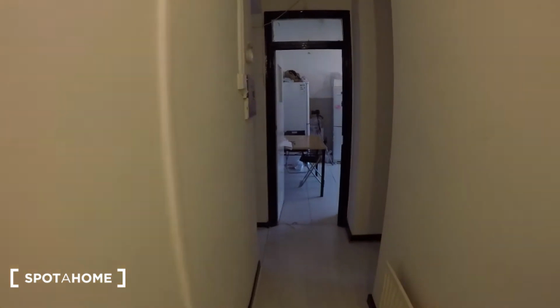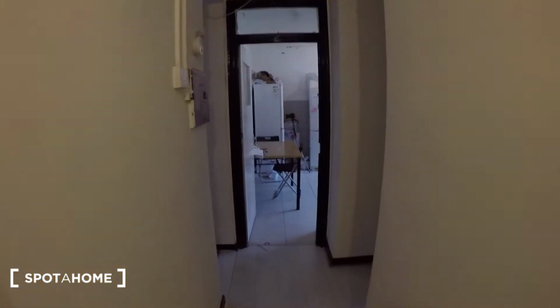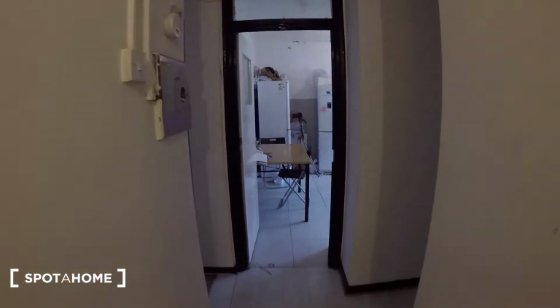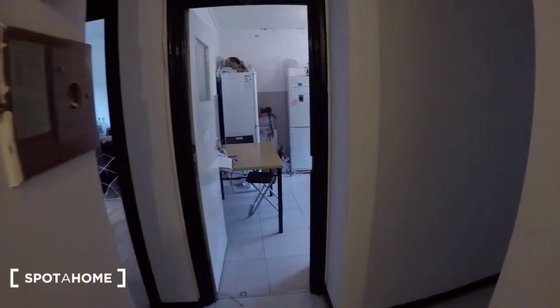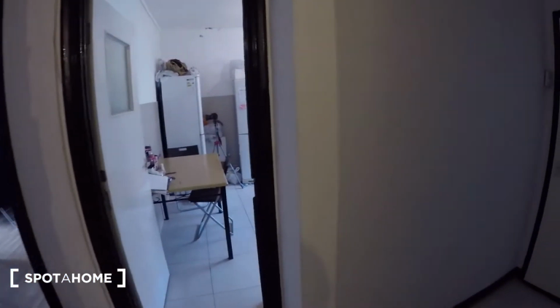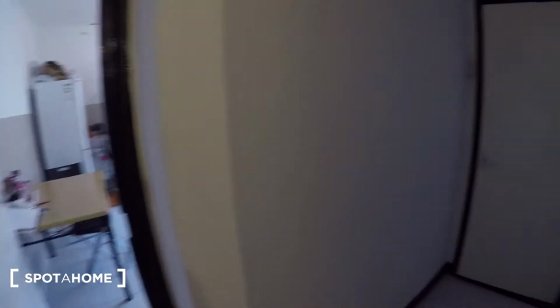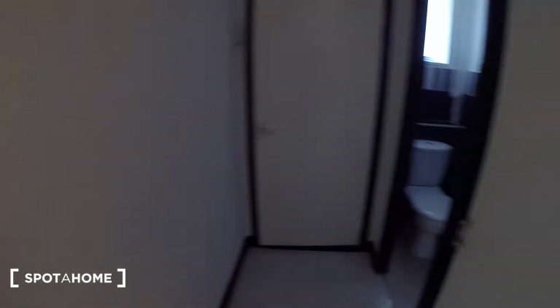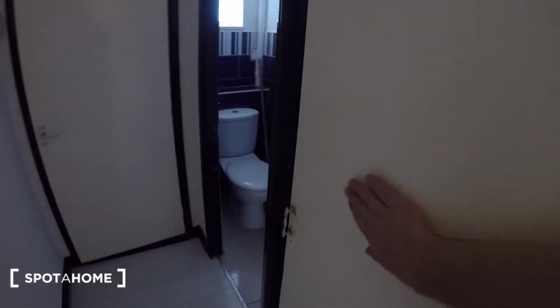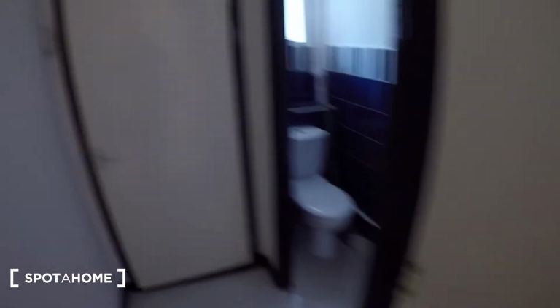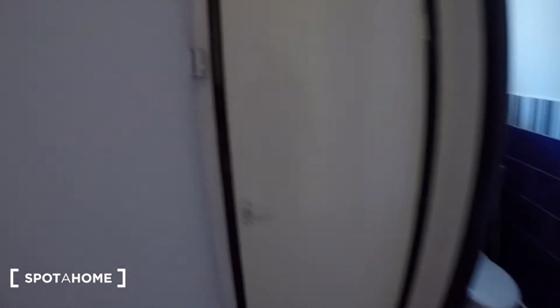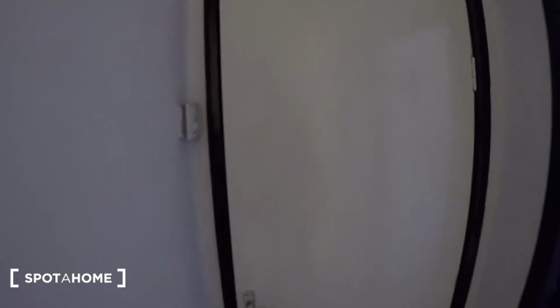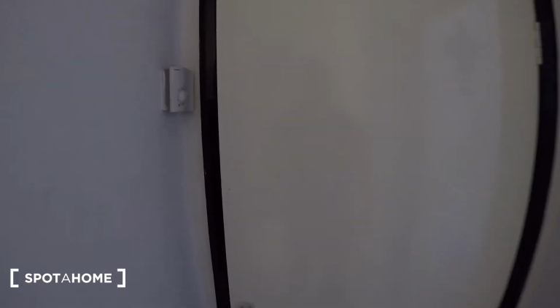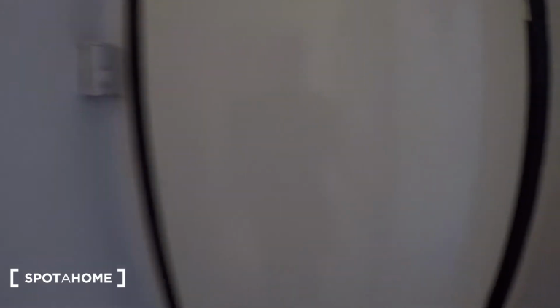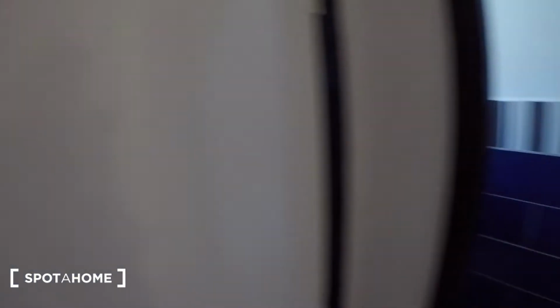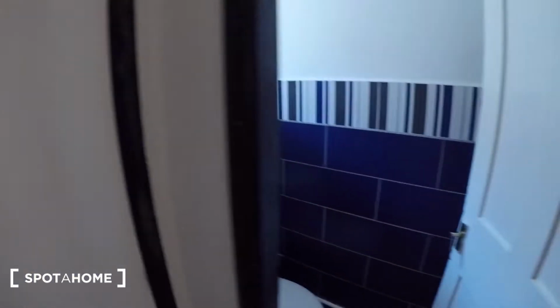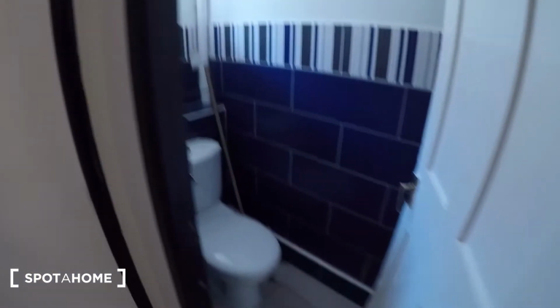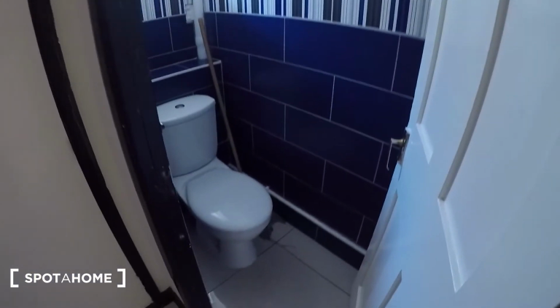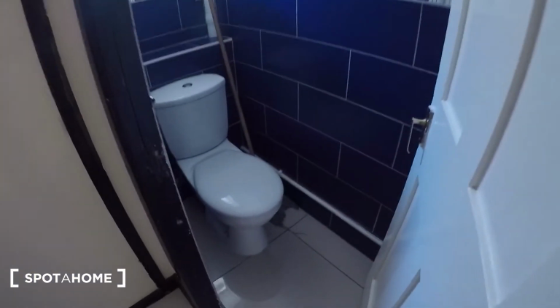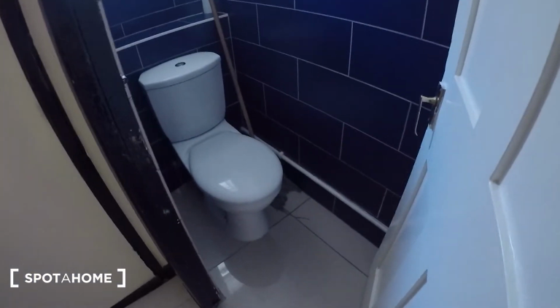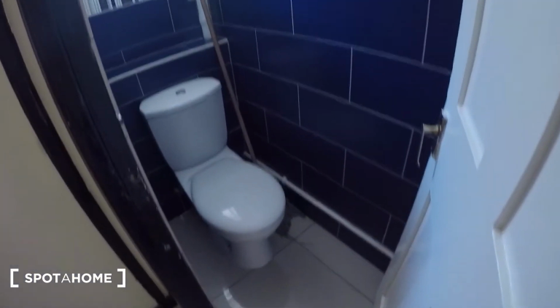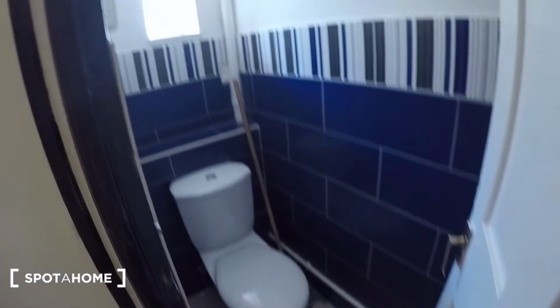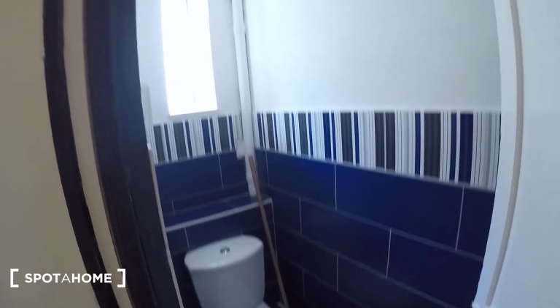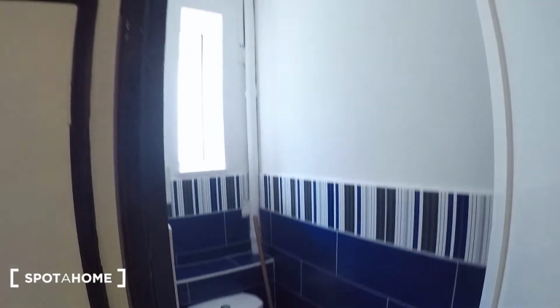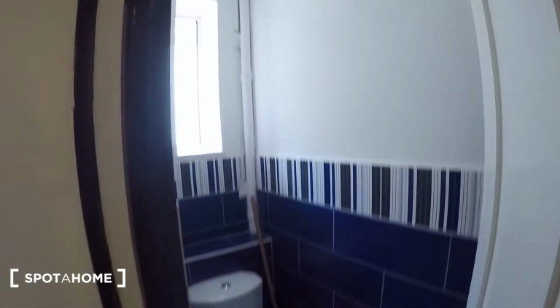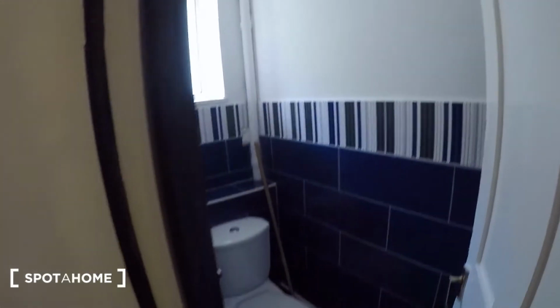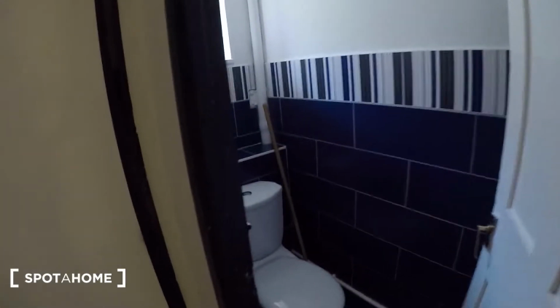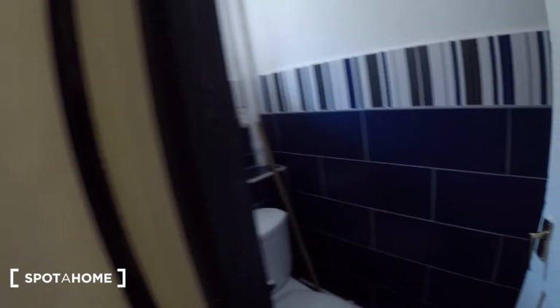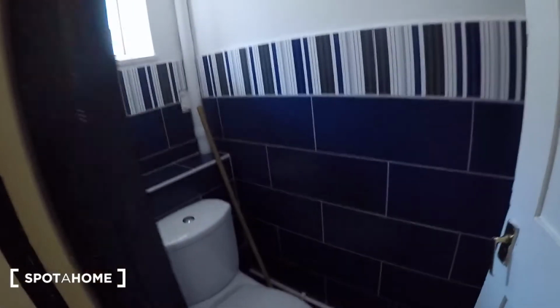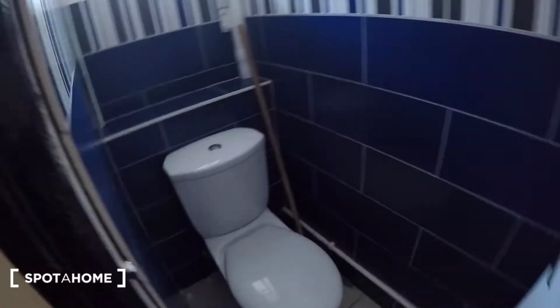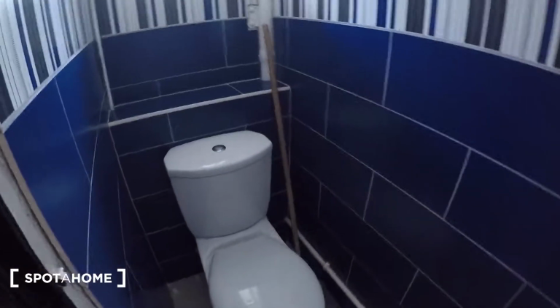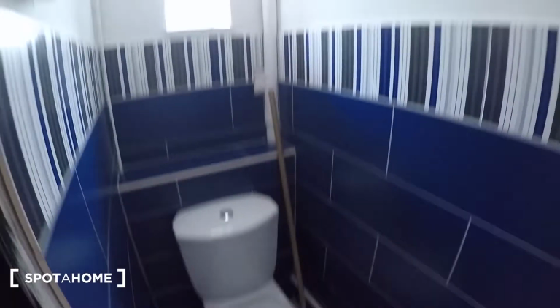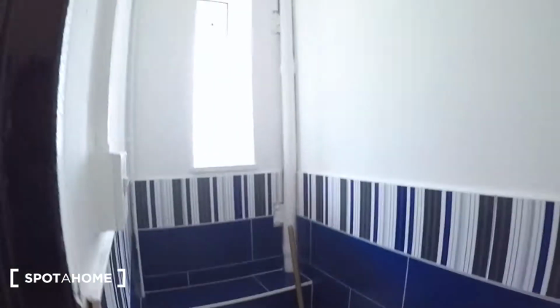Then through here to my right, there's a closet here and a closet there, both for storage, and another toilet. This time there's no sink in this one, it's just the toilet.